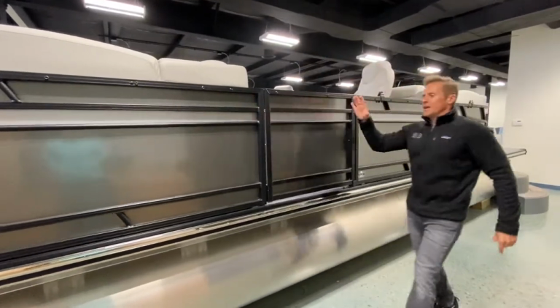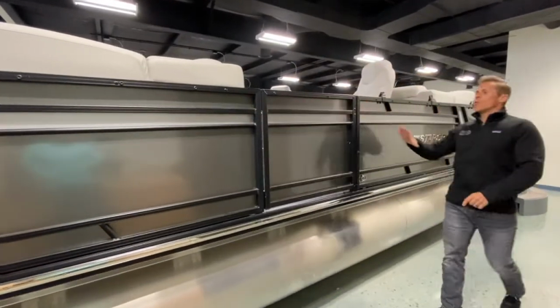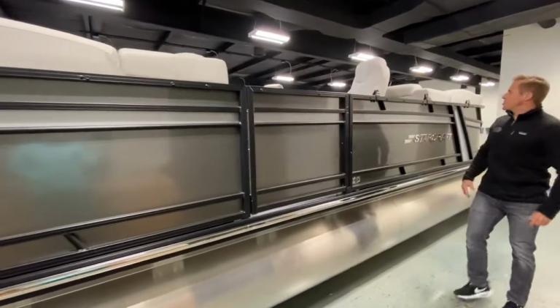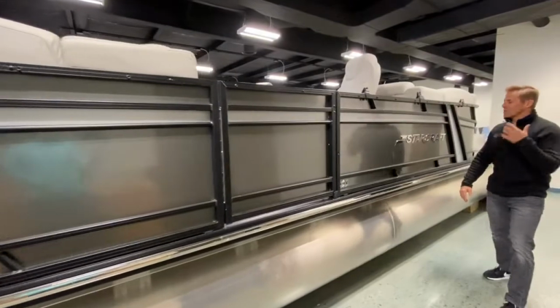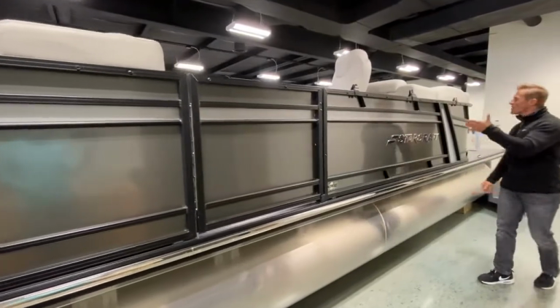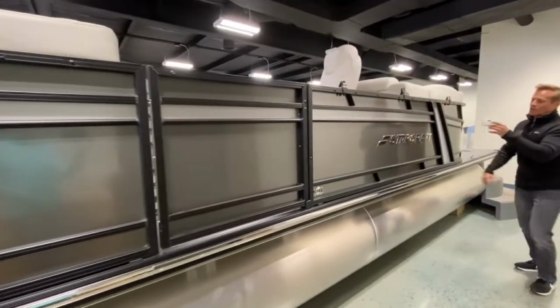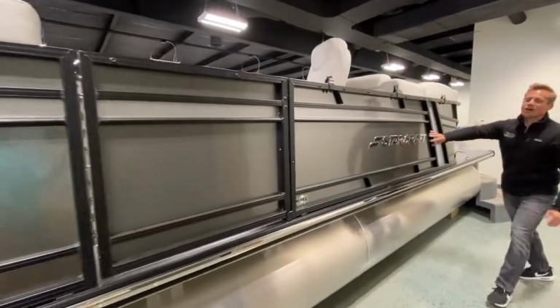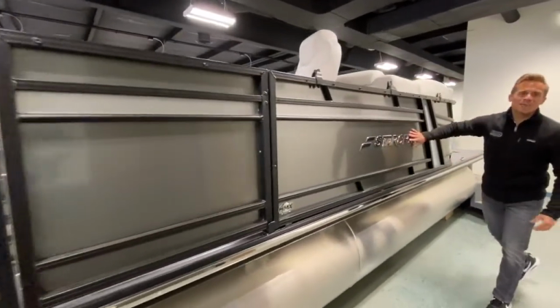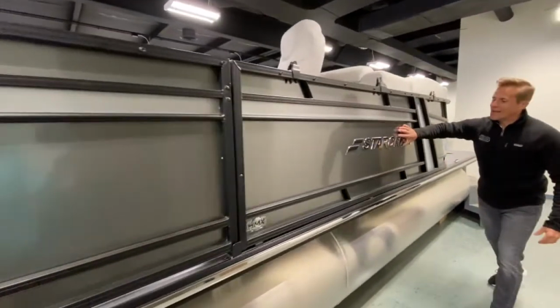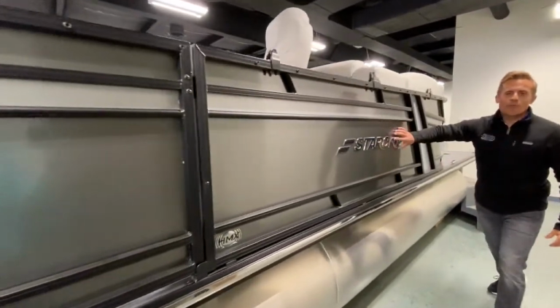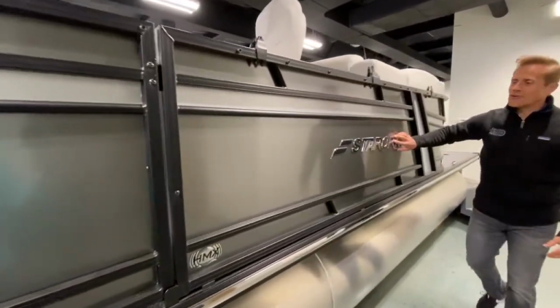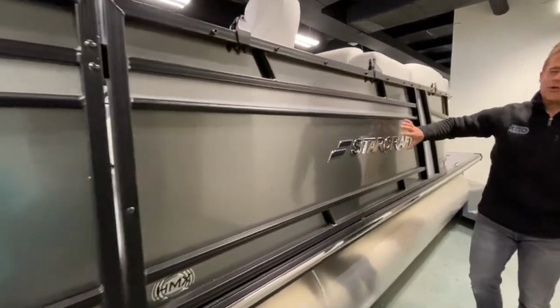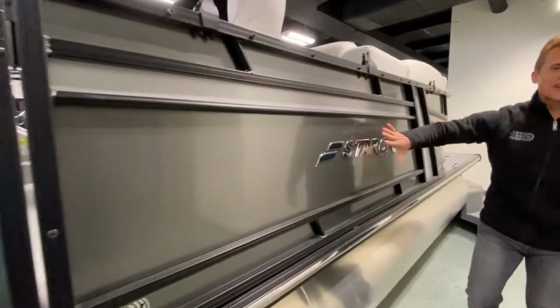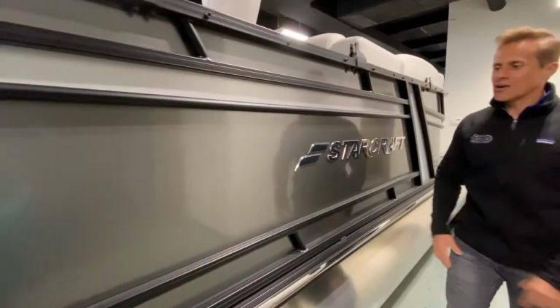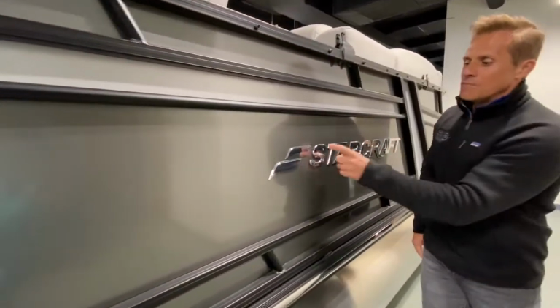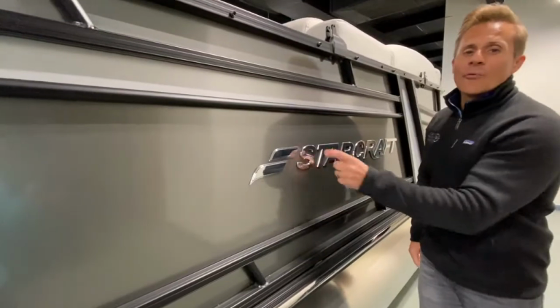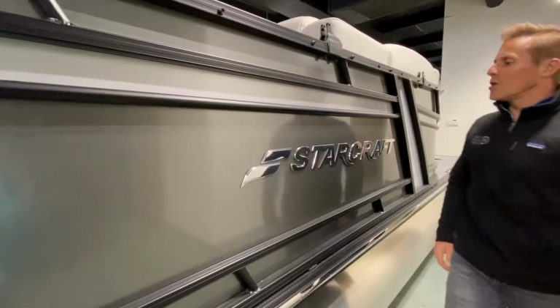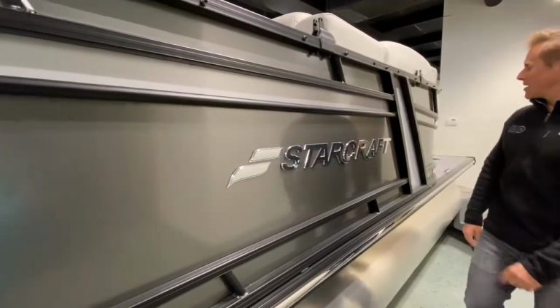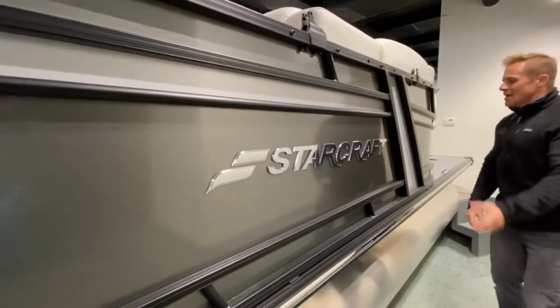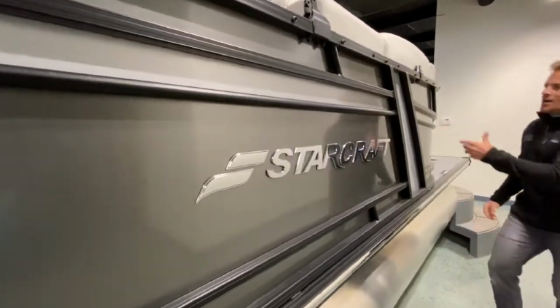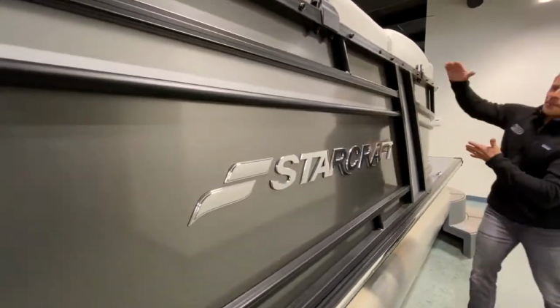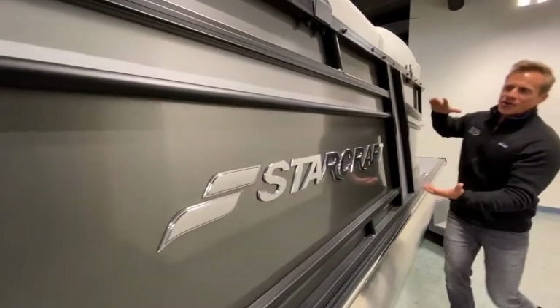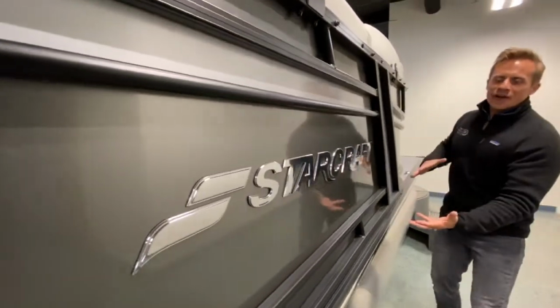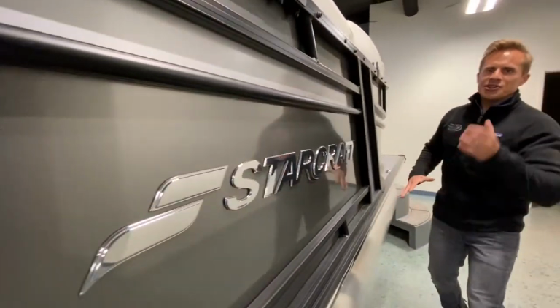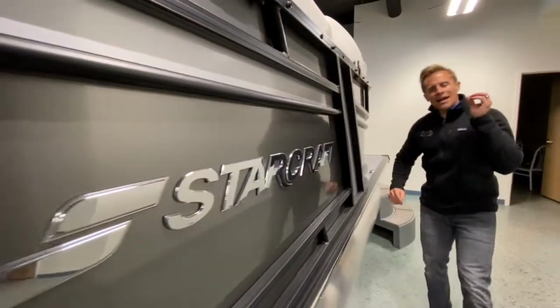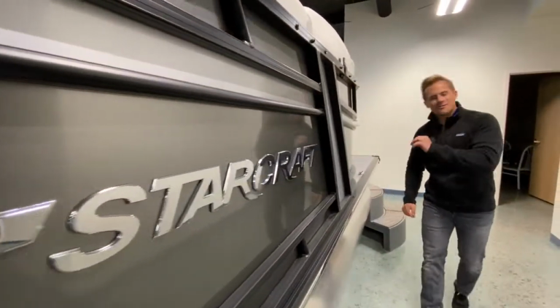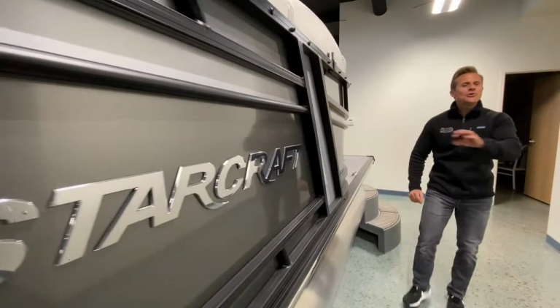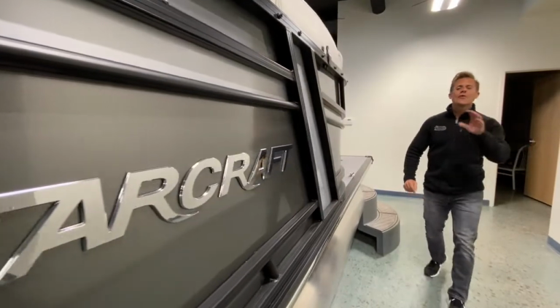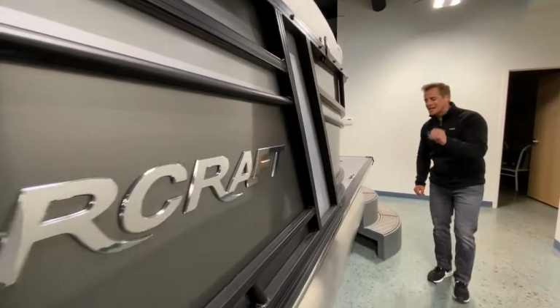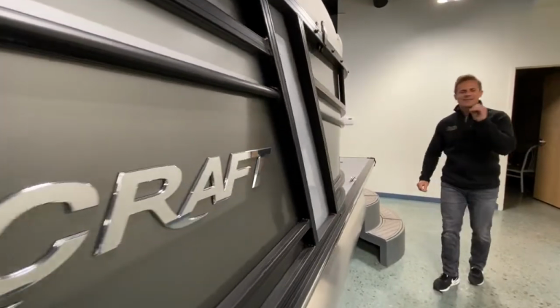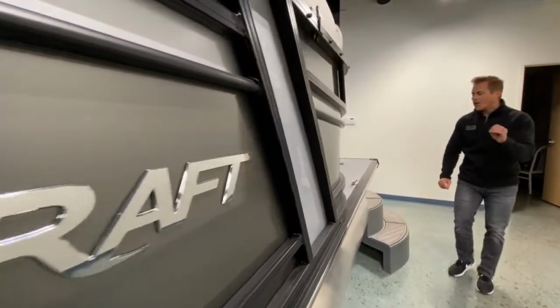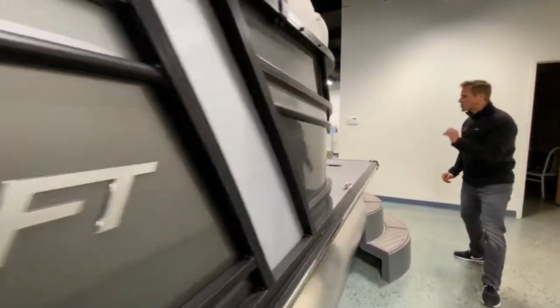Gorgeous panels. Love the StarCraft logo — they're proud of their name. No stickers here, just a beautiful logo. A couple of different color variations — just beautiful styling. They did it all on this one.